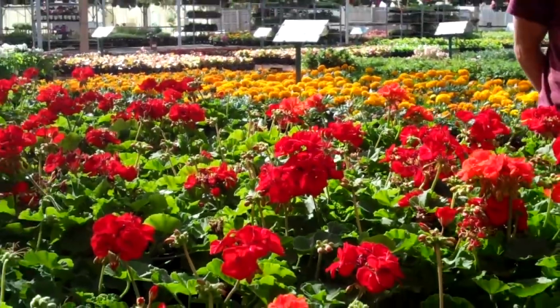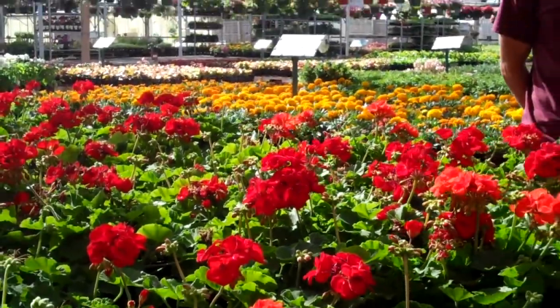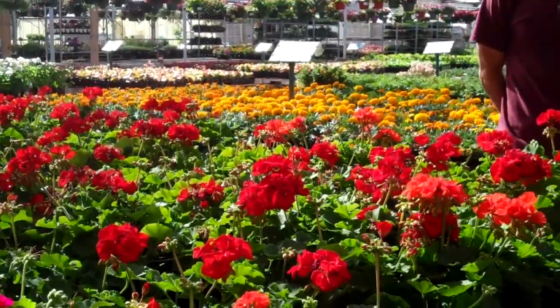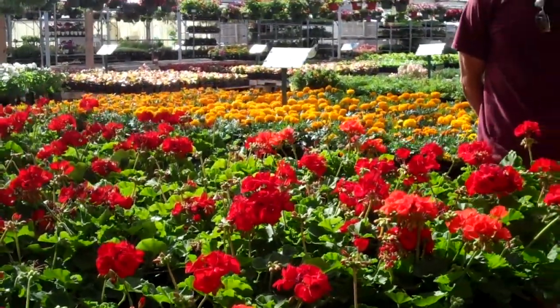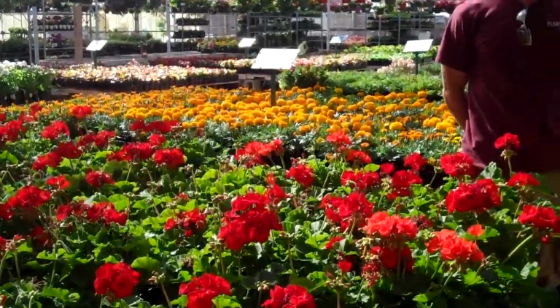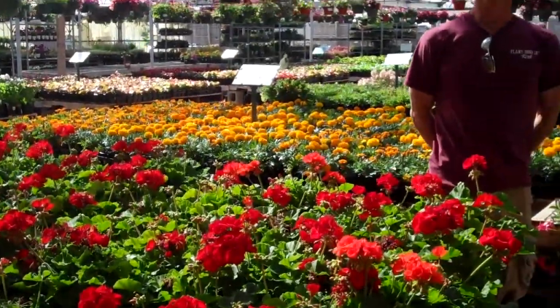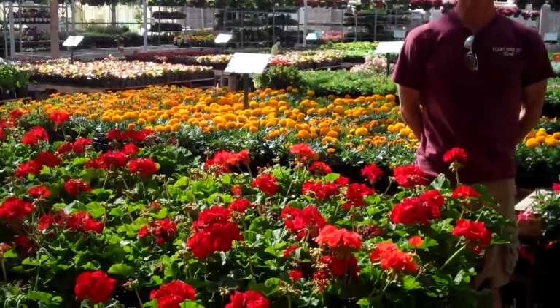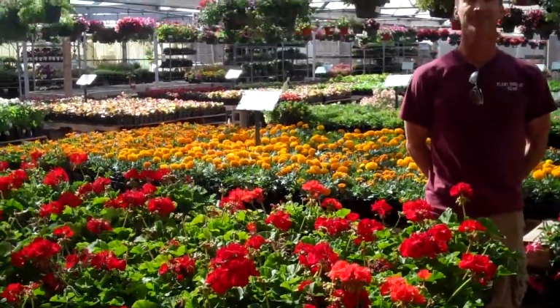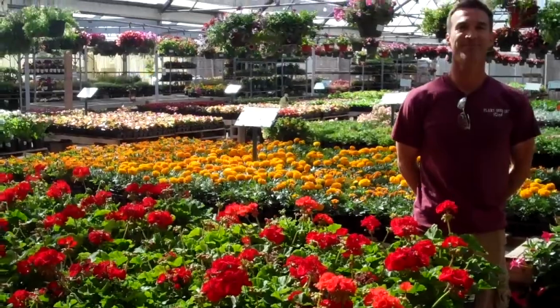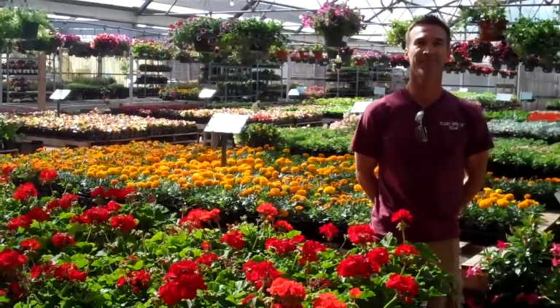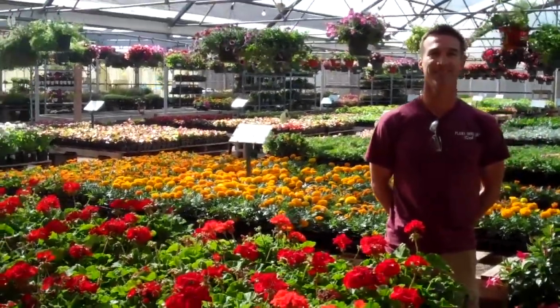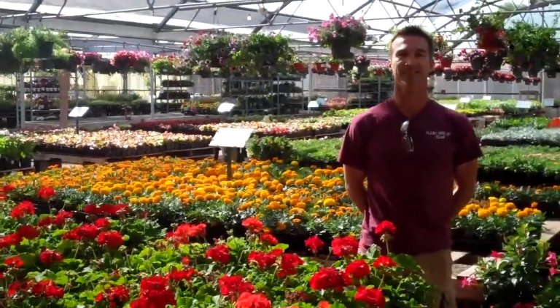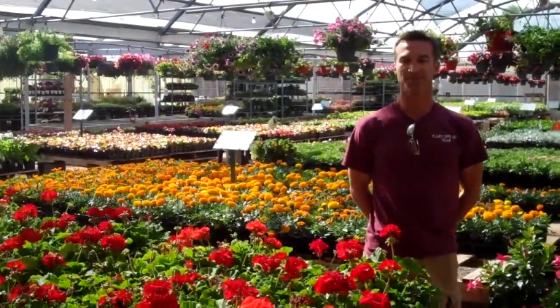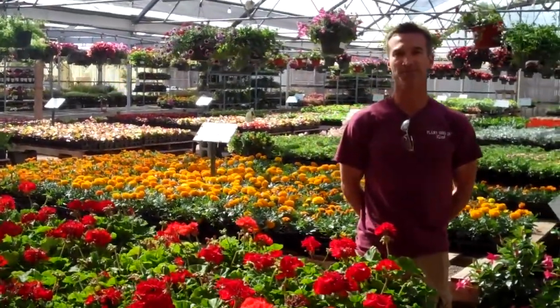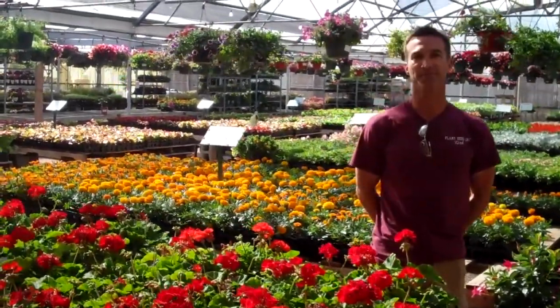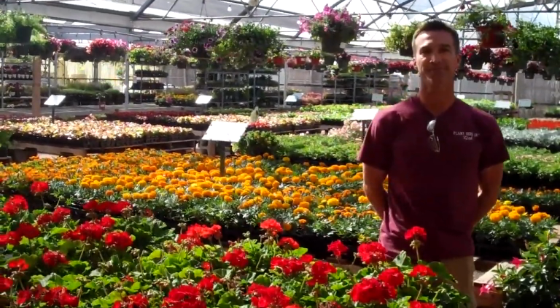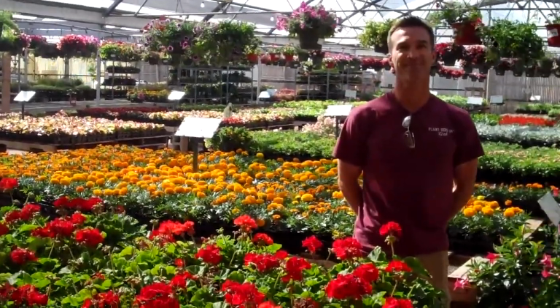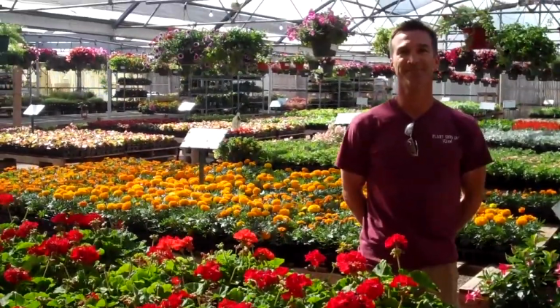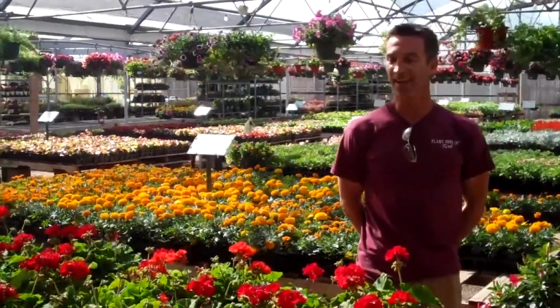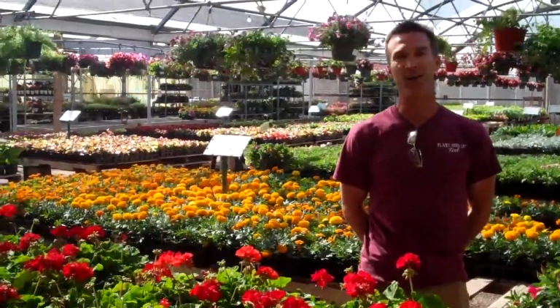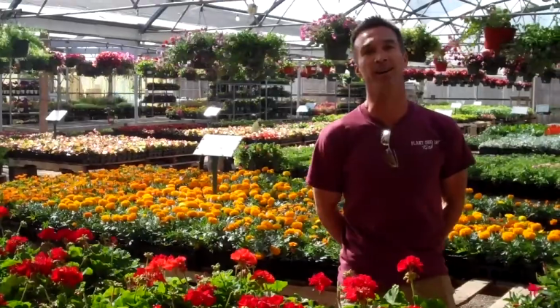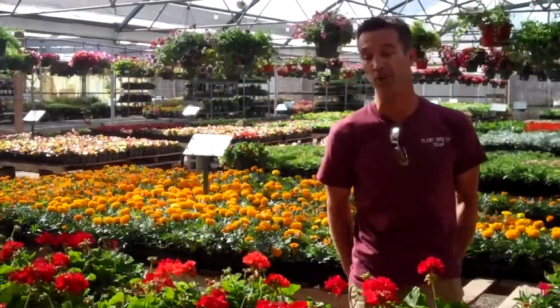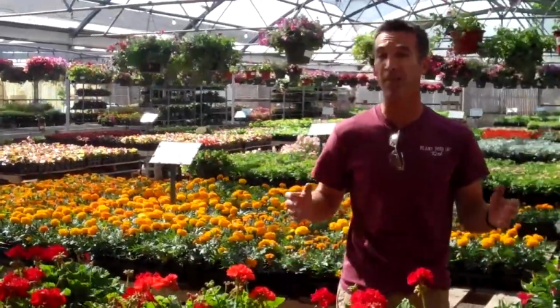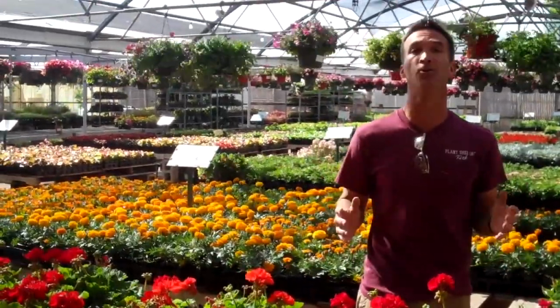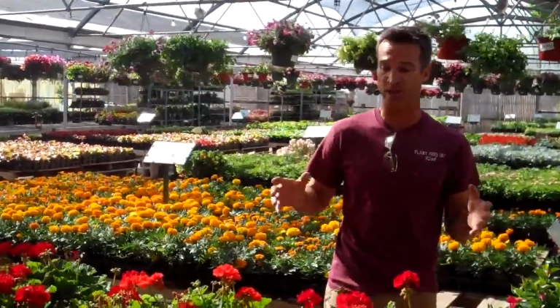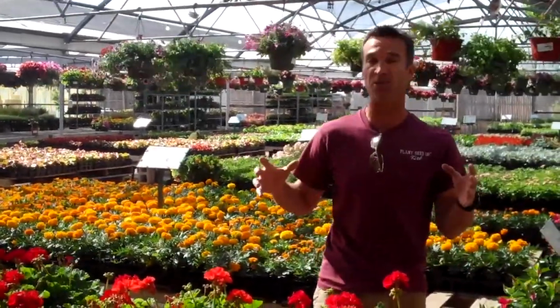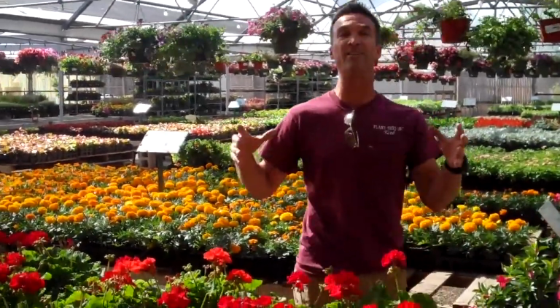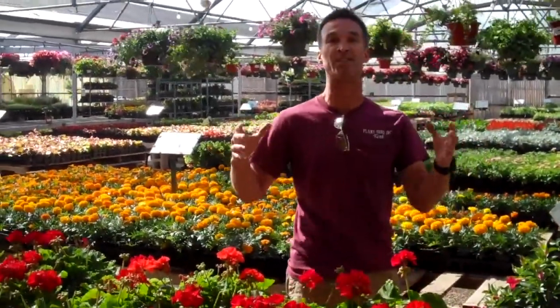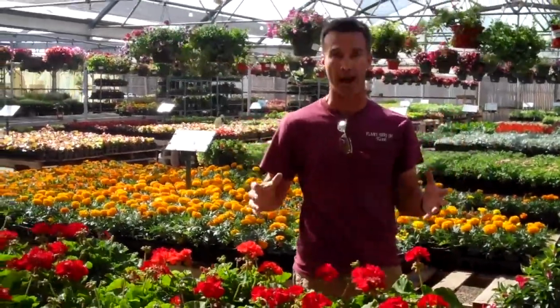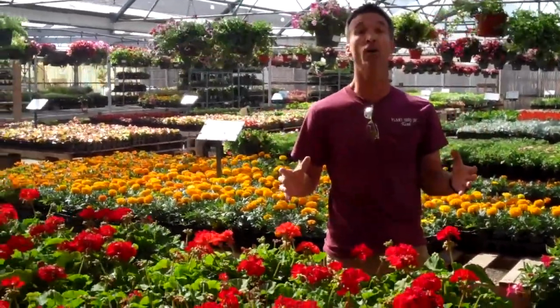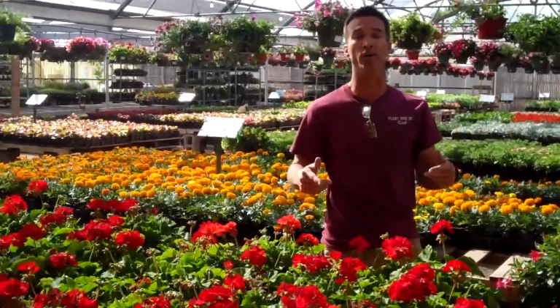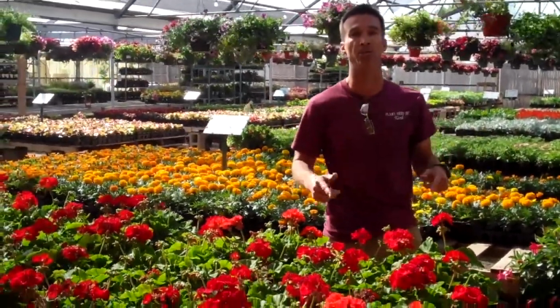Hi, welcome to the Plant Shed Show on the Plant Shed website. Coming to you this week from our Eula store. Man, do we have some just awesome looking color this week. We're going to talk about color again — that's why I'm standing in this massive amount of it right here at Plant Shed.